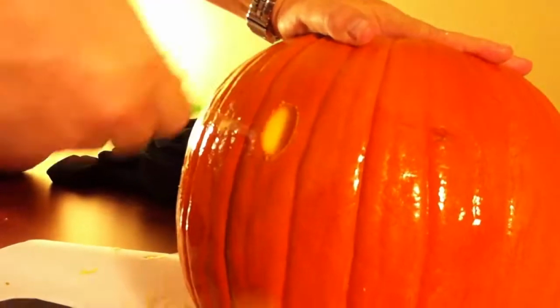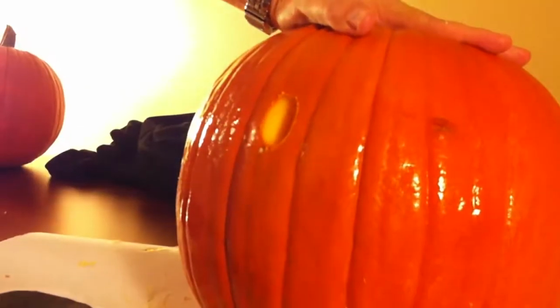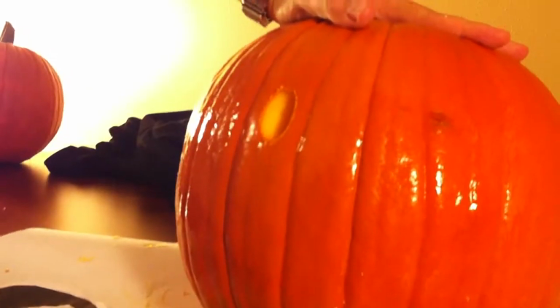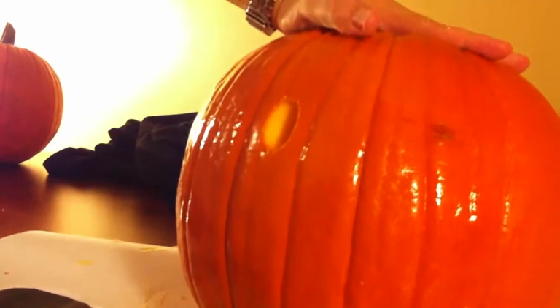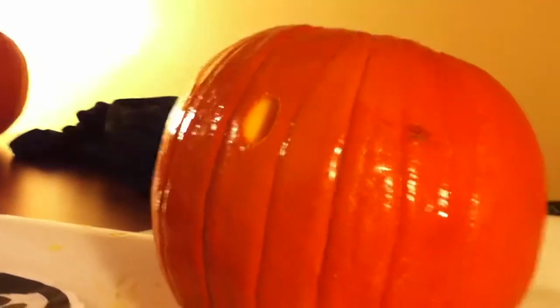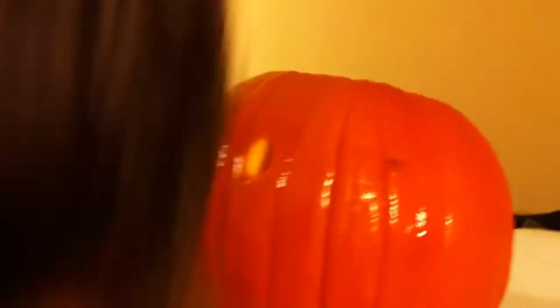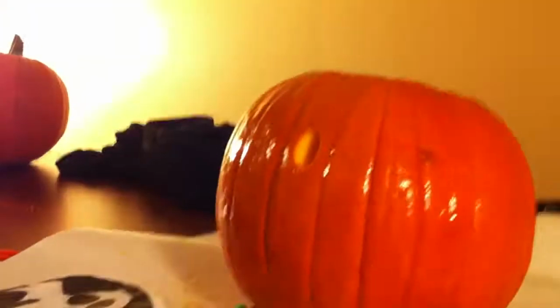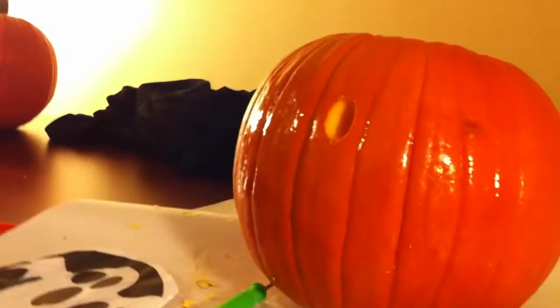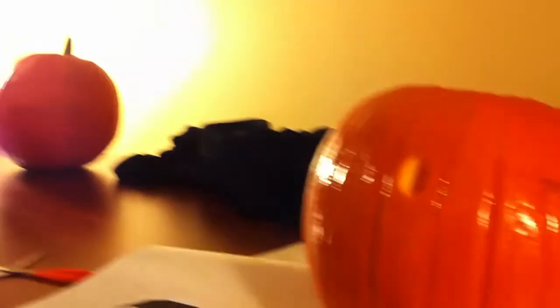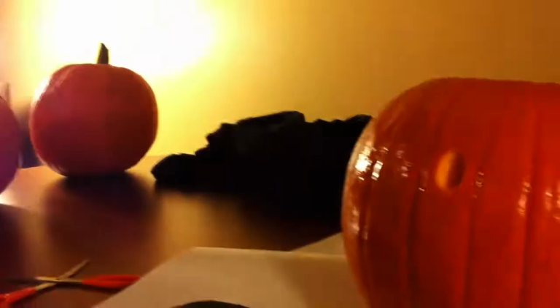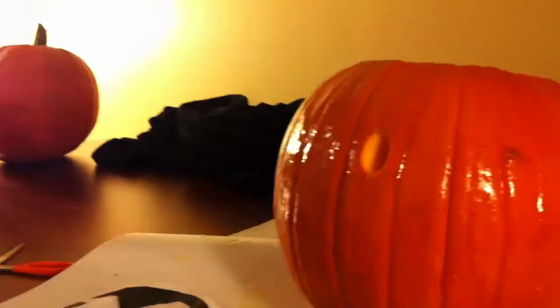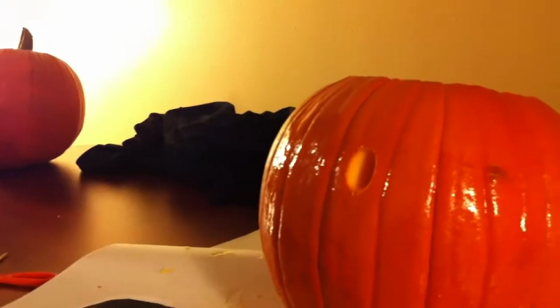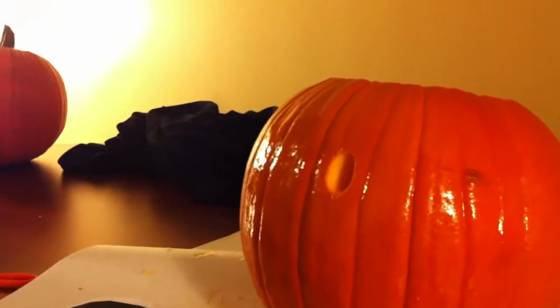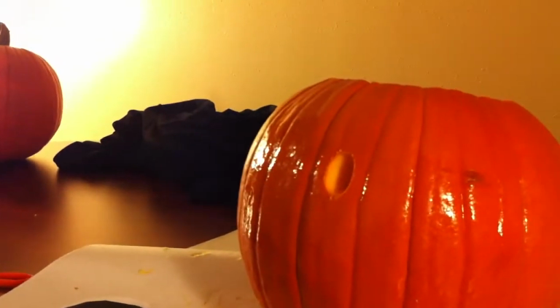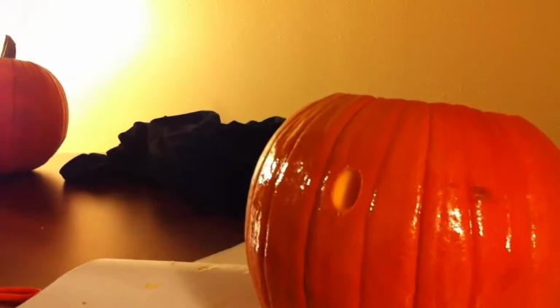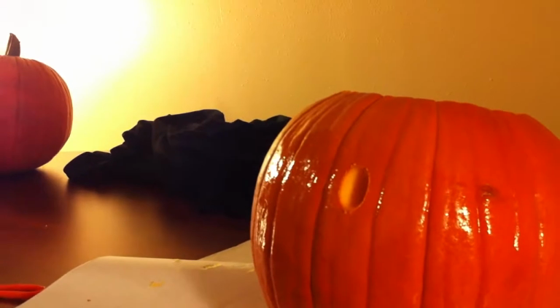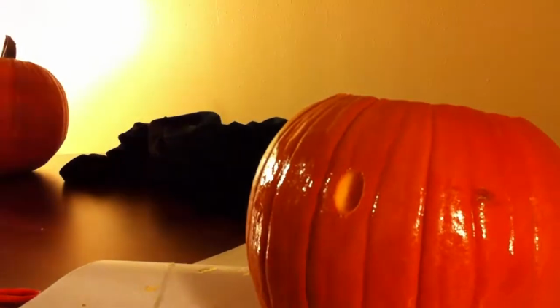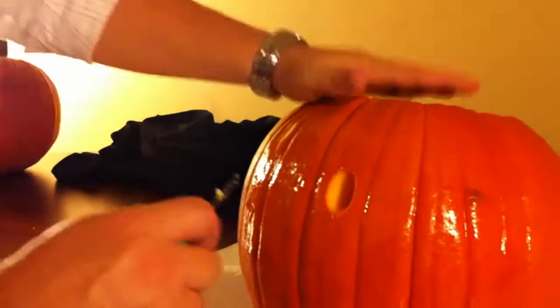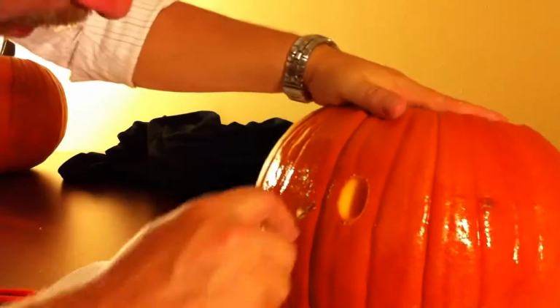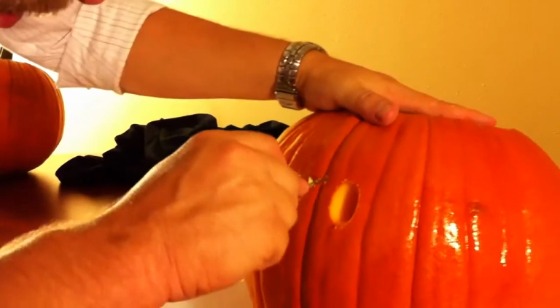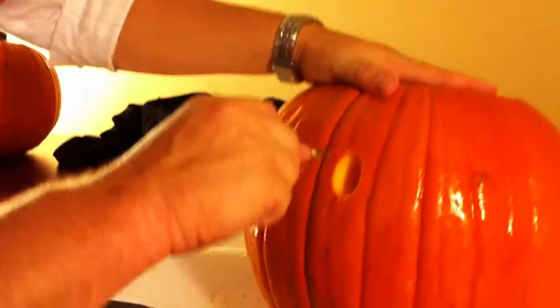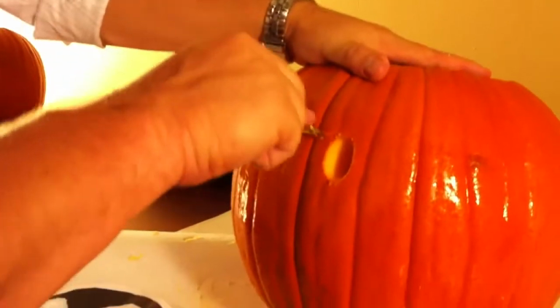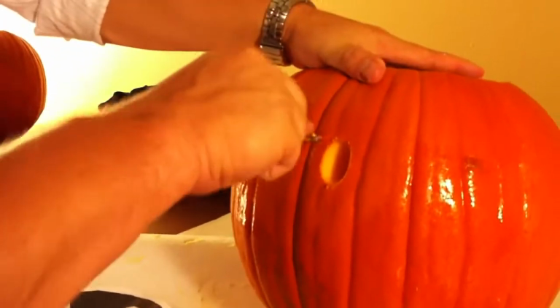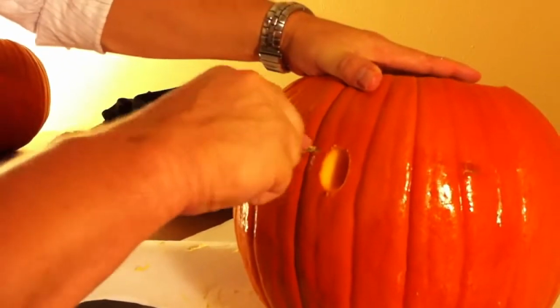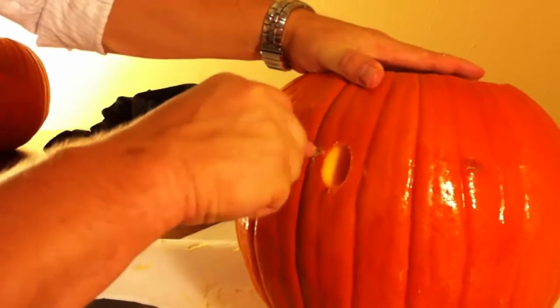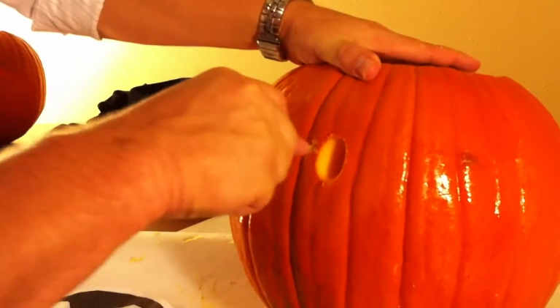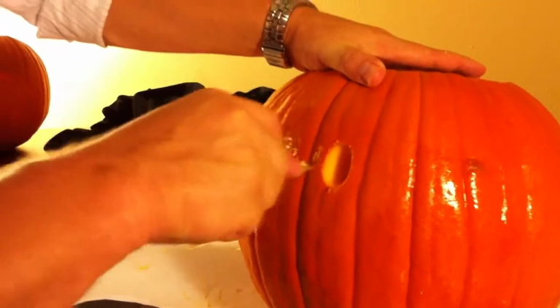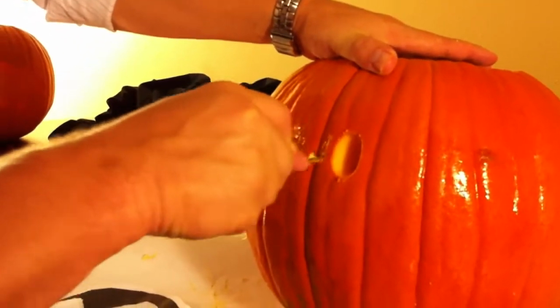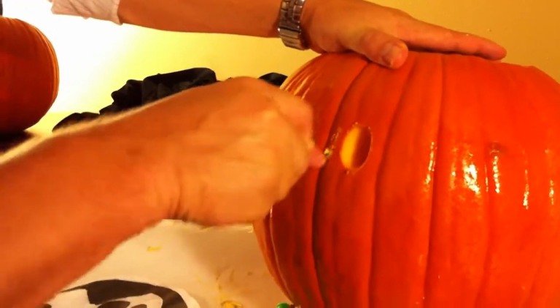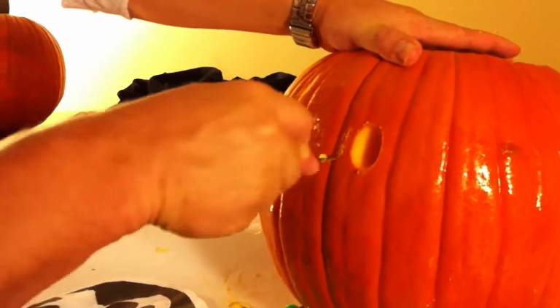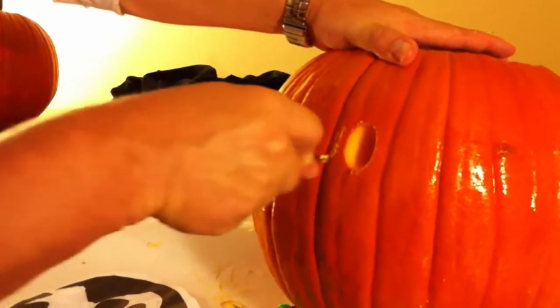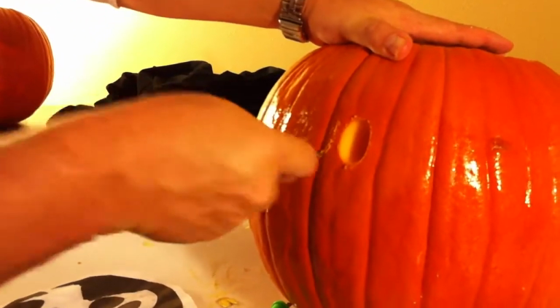When you are done poking holes, you'll take the template off, wipe the pumpkin down, and proceed to cut out all the little dotted areas where you've already poked, as you can see here.